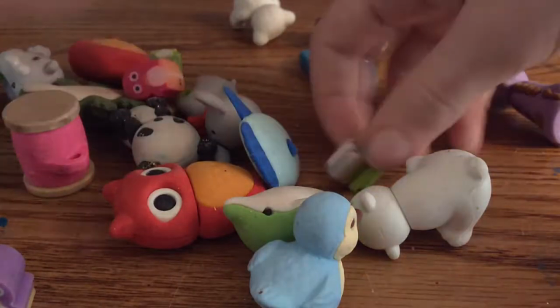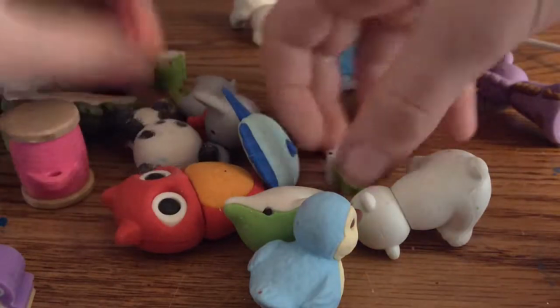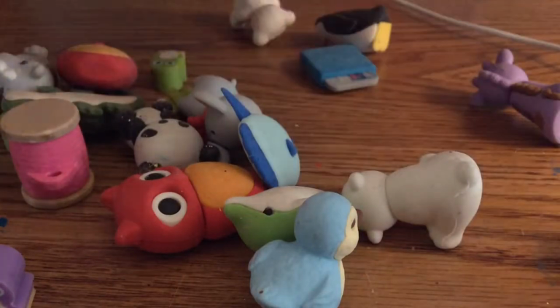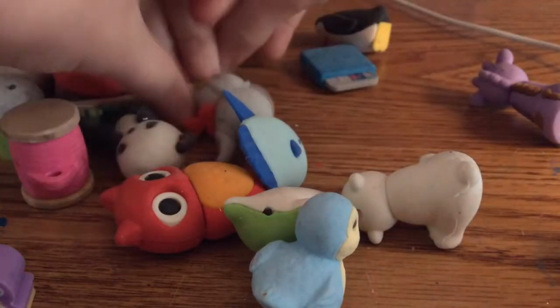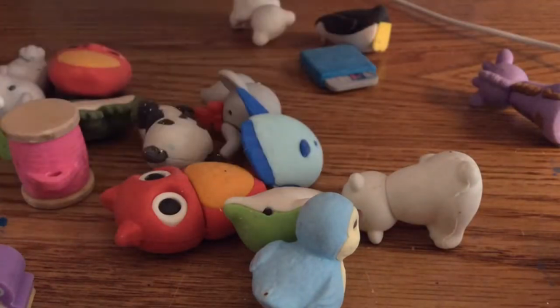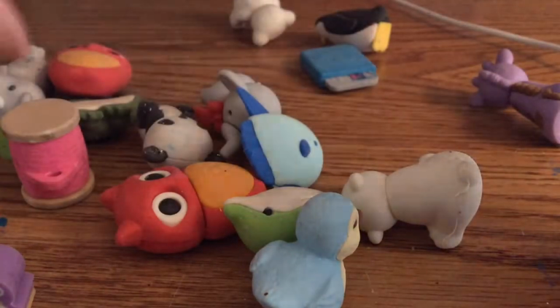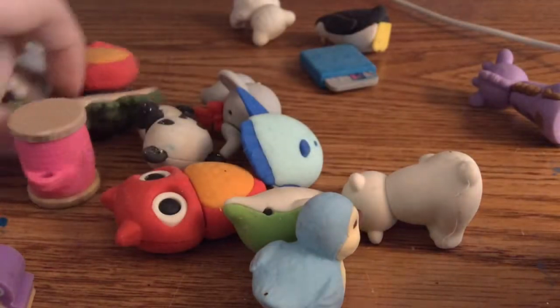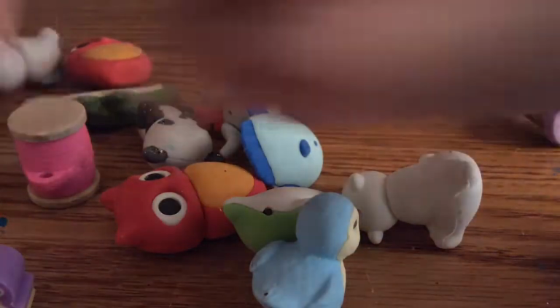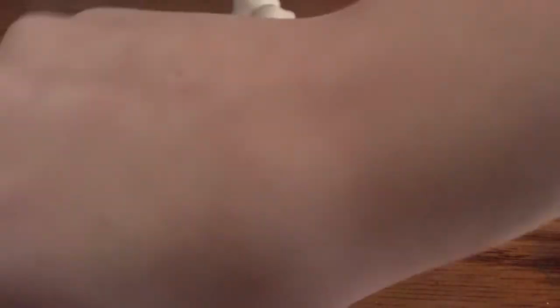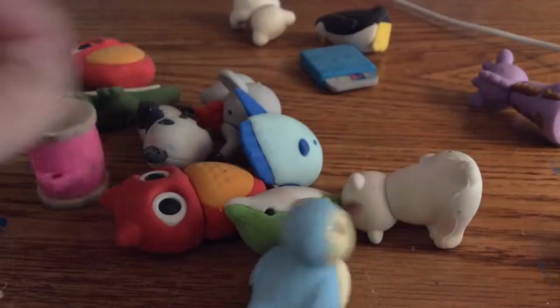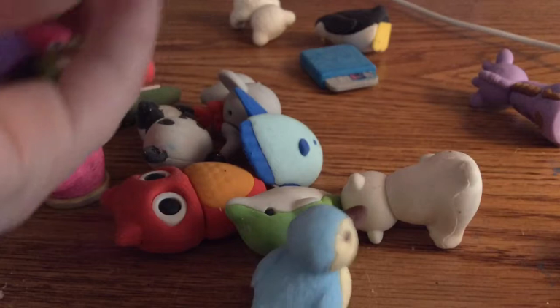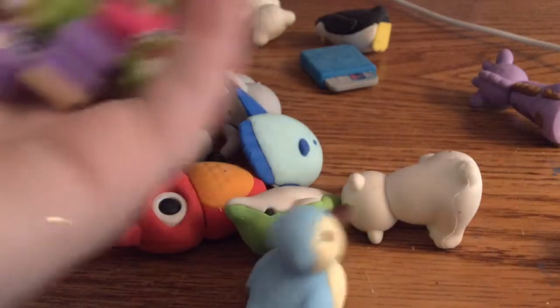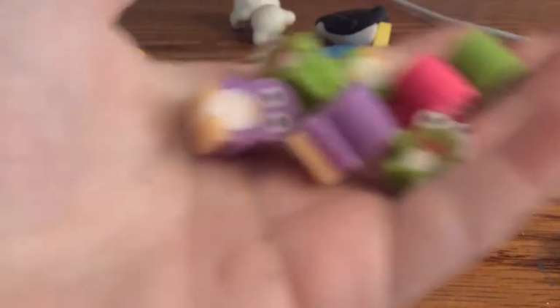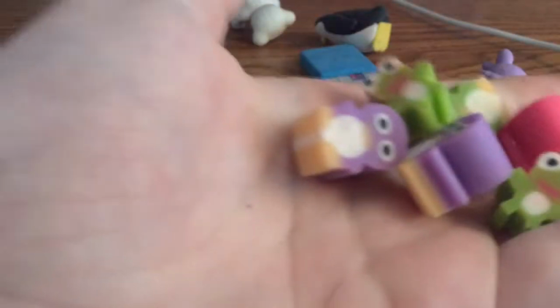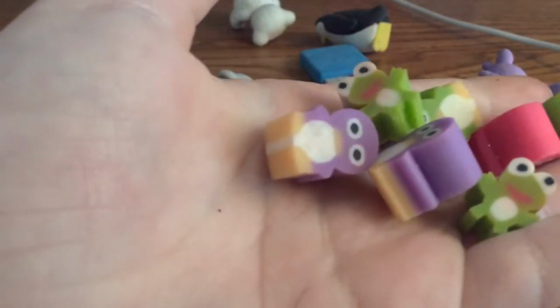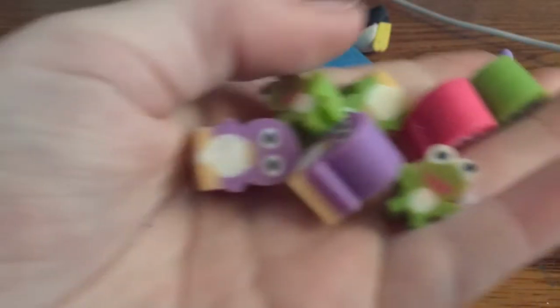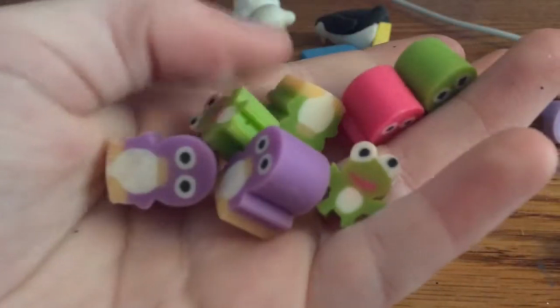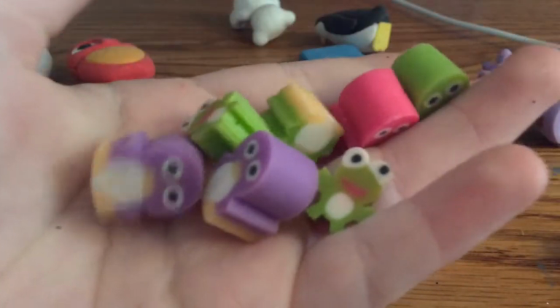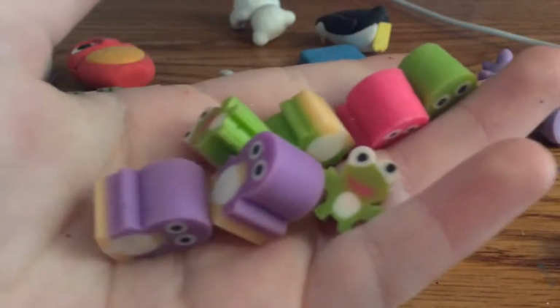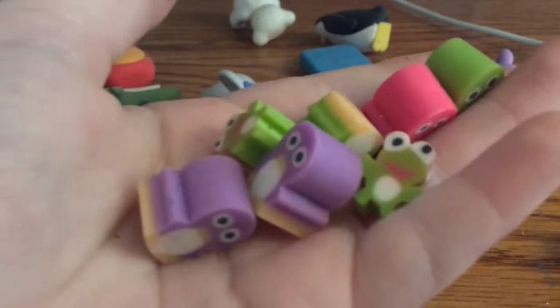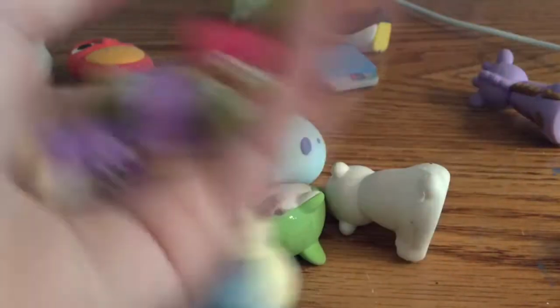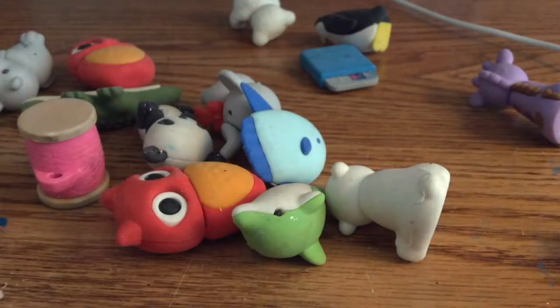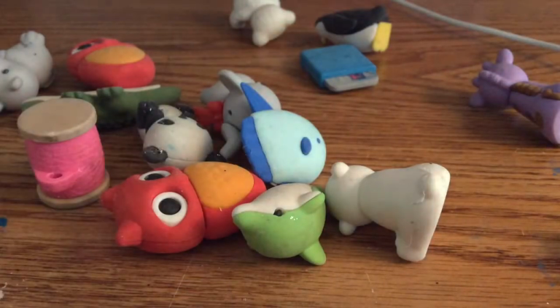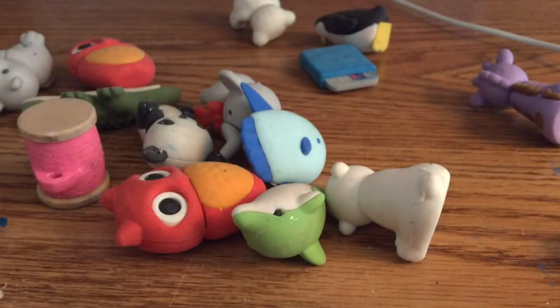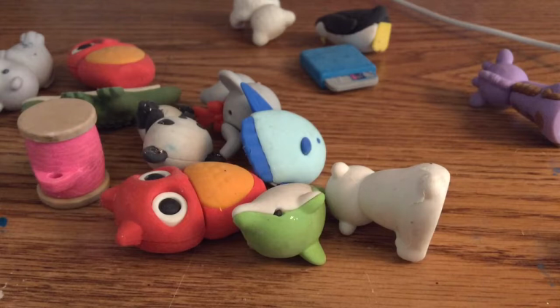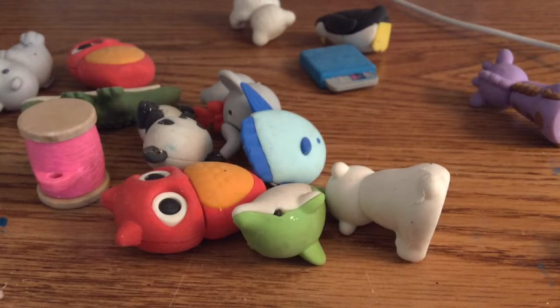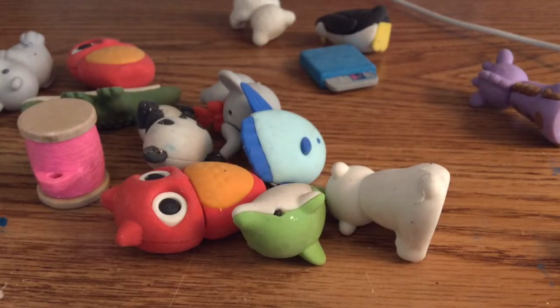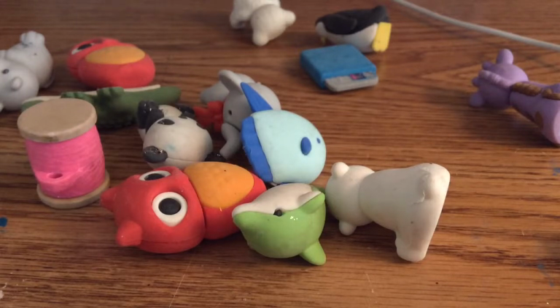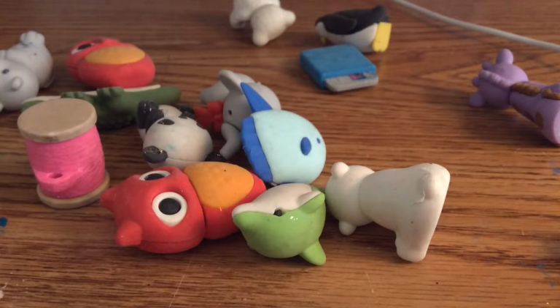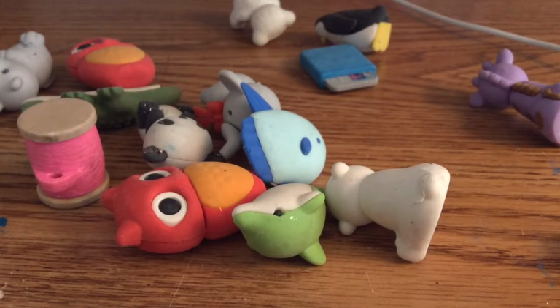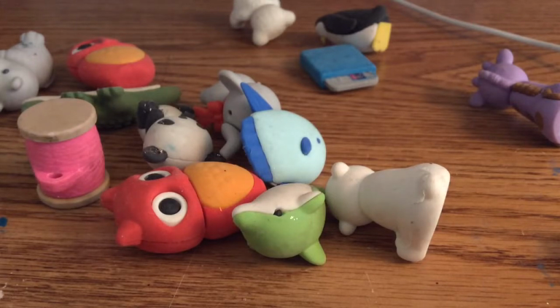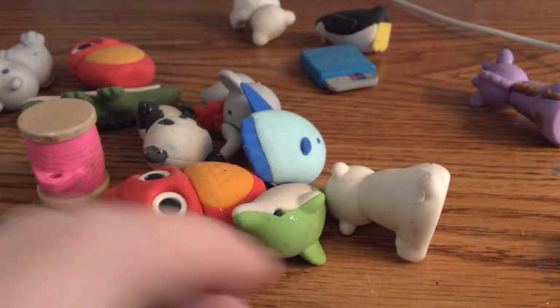Next I have these really itty bitty penguins and frogs. We have one frog — actually two frogs — and a bunch of penguins. They're not really good erasers, but they are erasers.